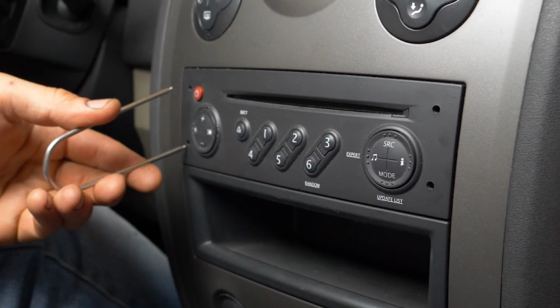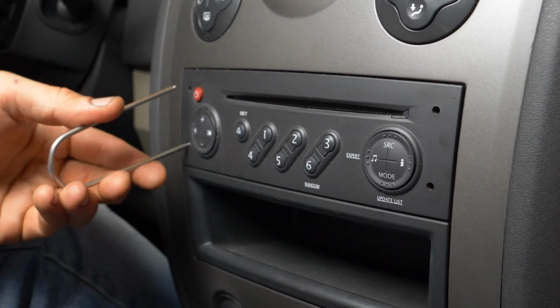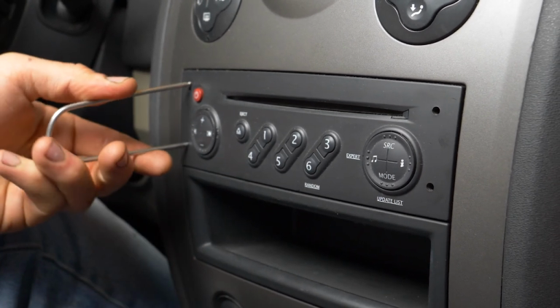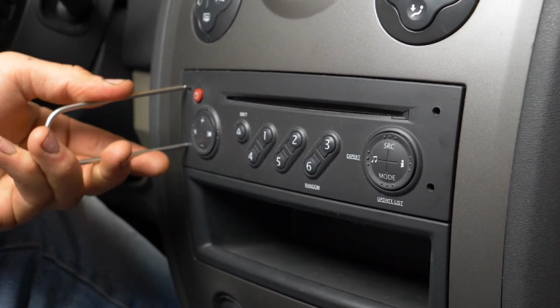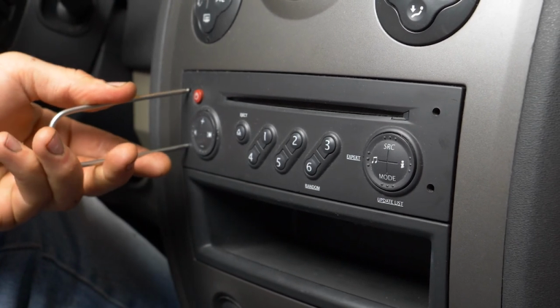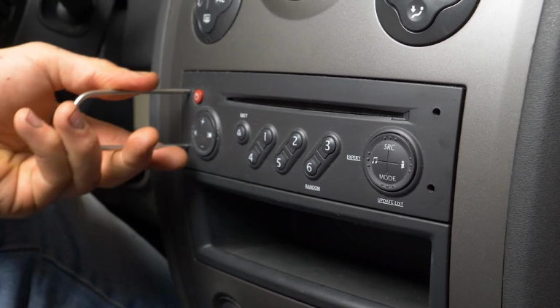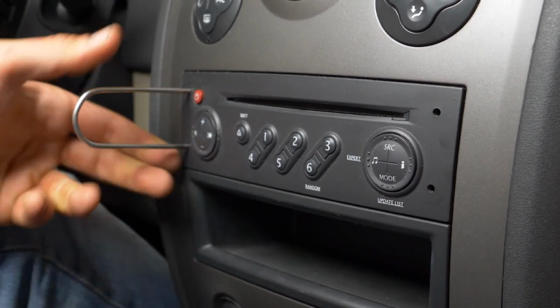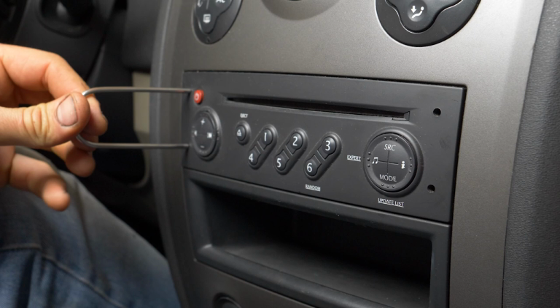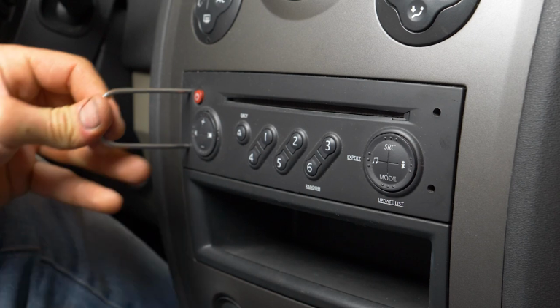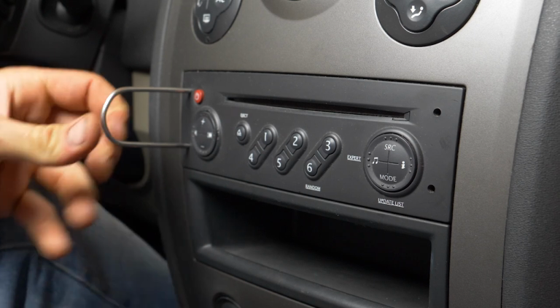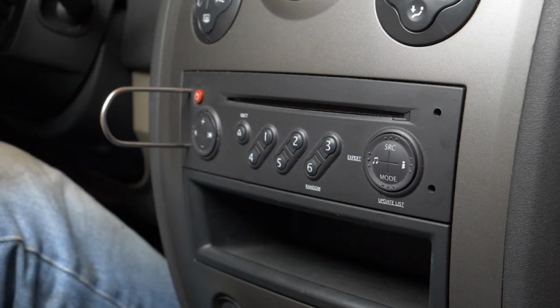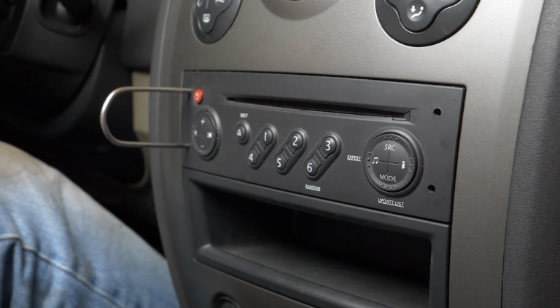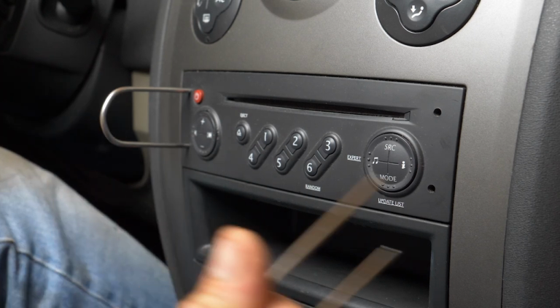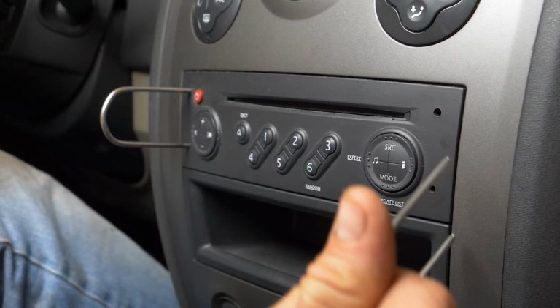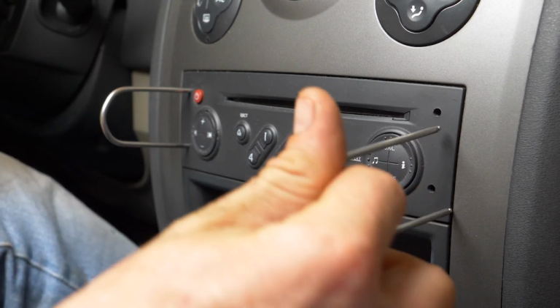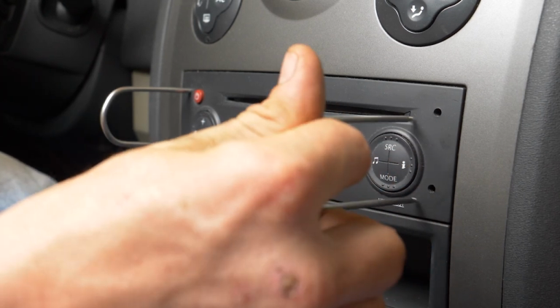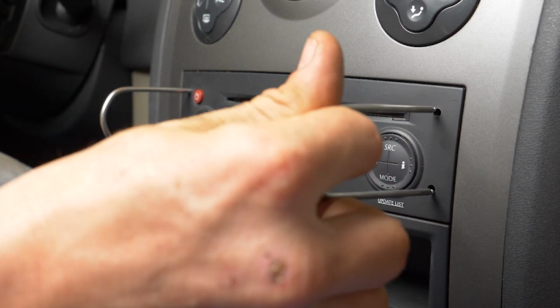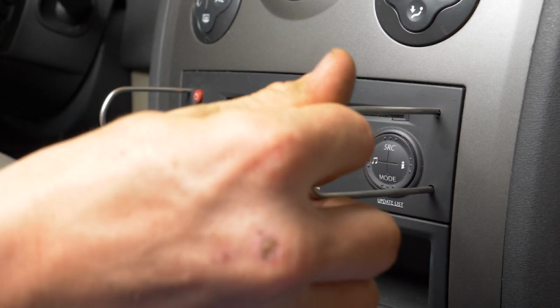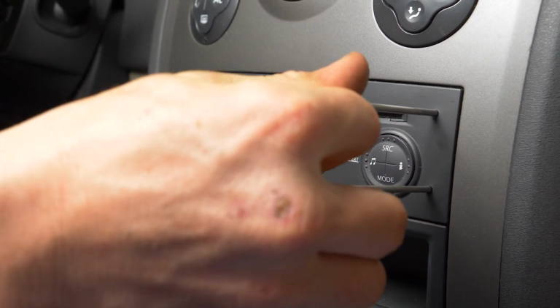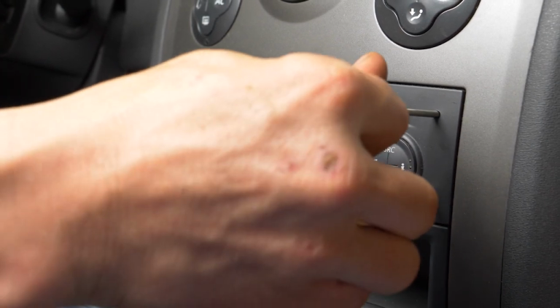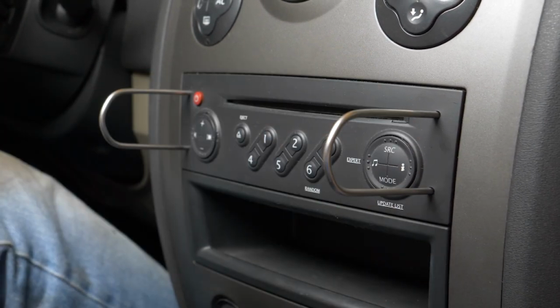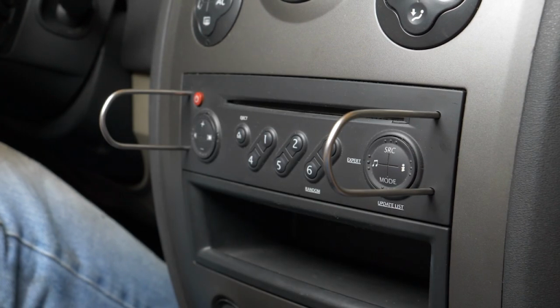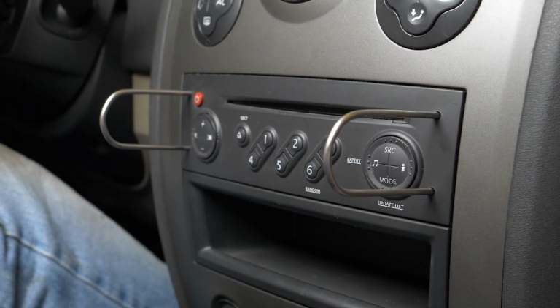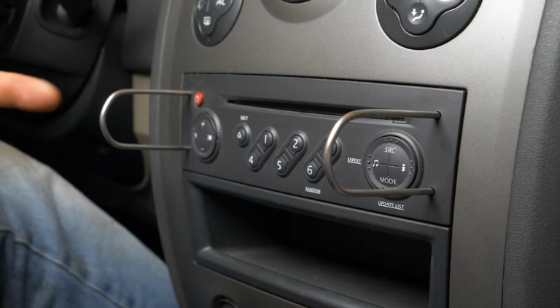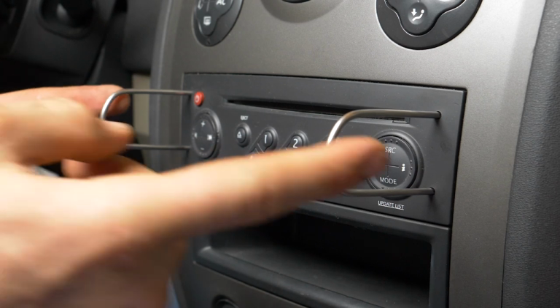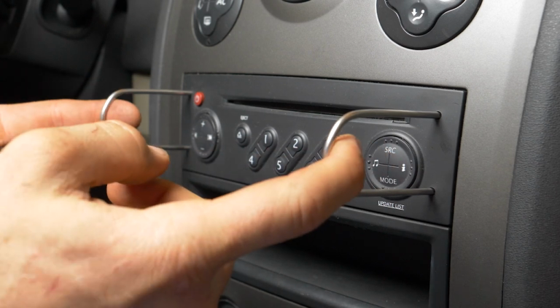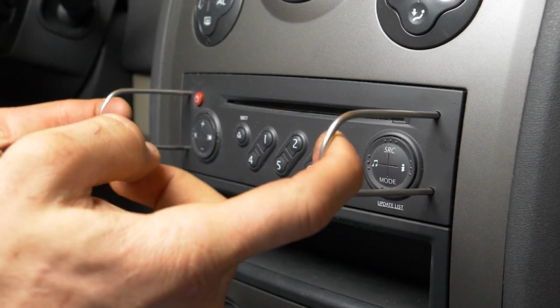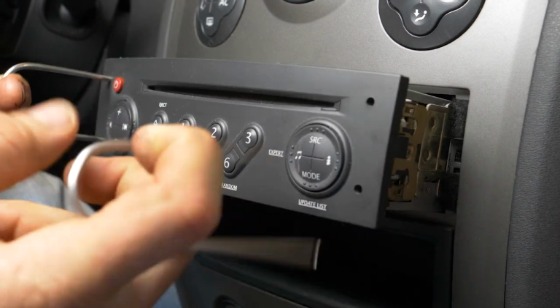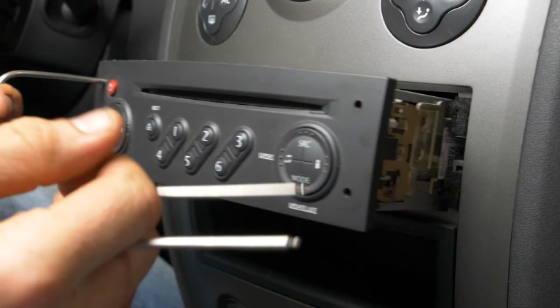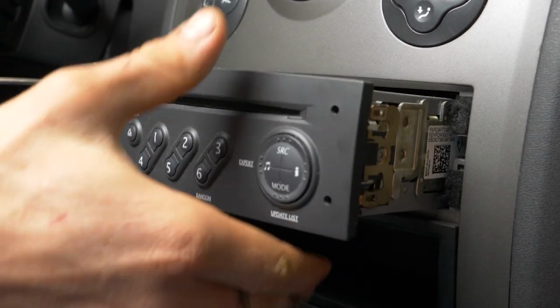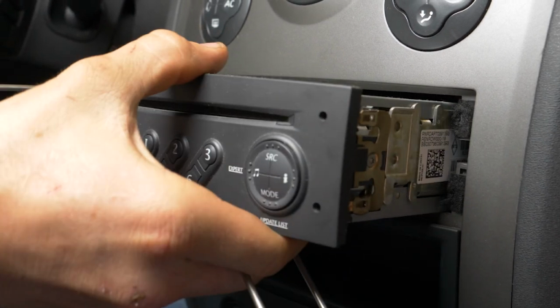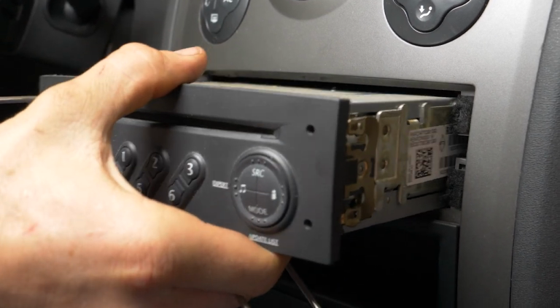Insert them on both sides of the radio, into the holes provided for this, until they lock into place correctly. Then pull on both of the needles at the same time to remove the radio.